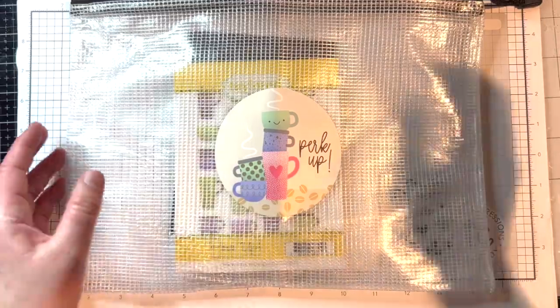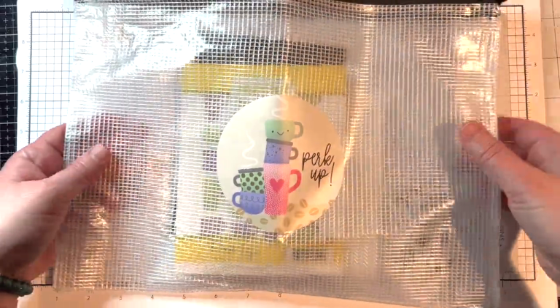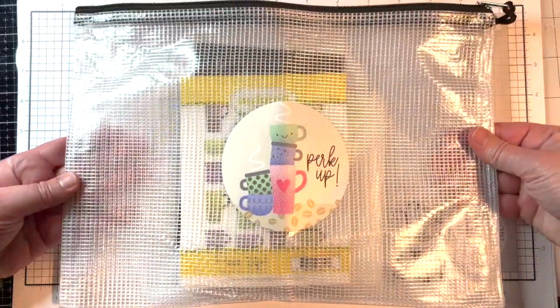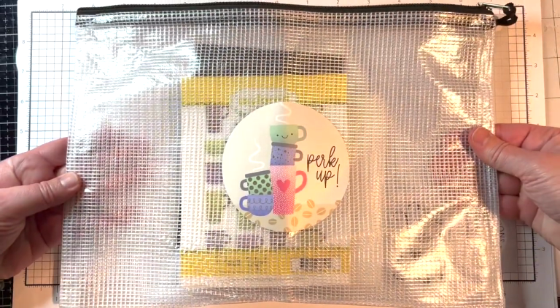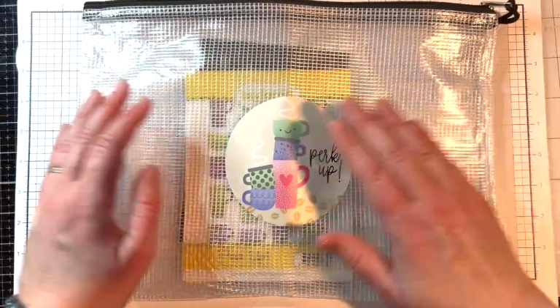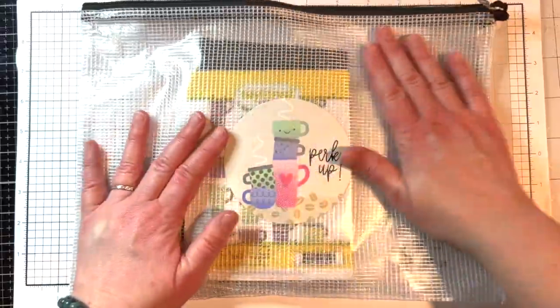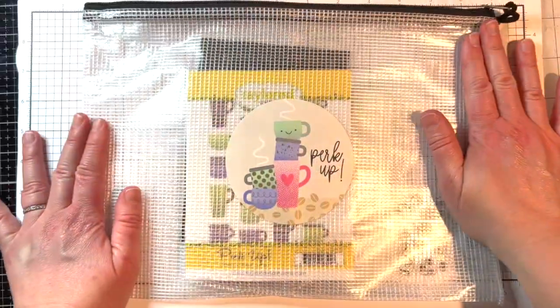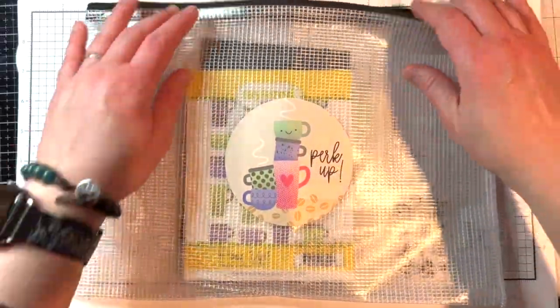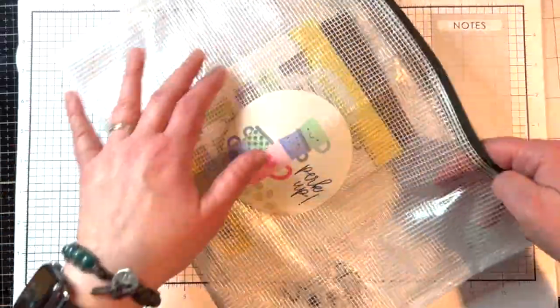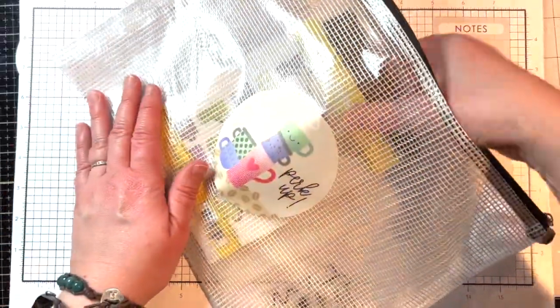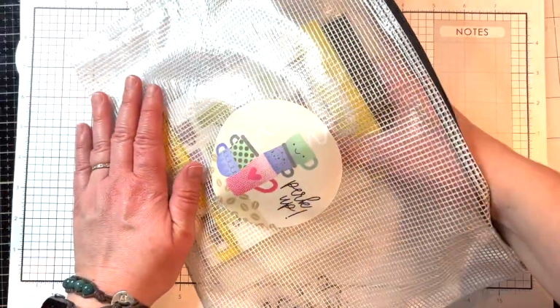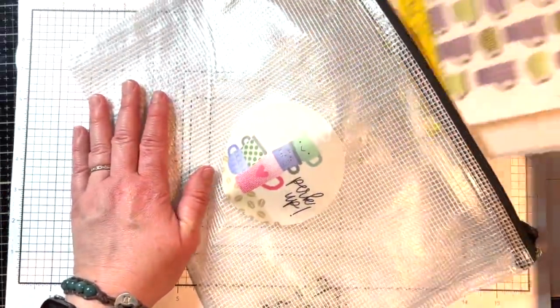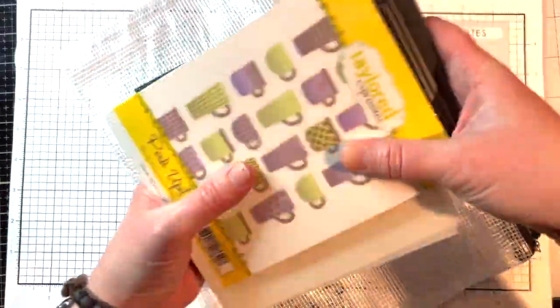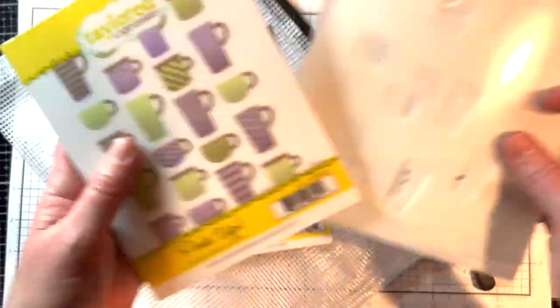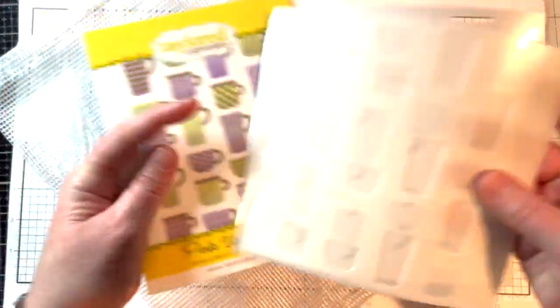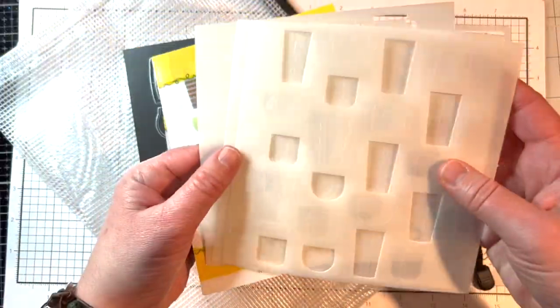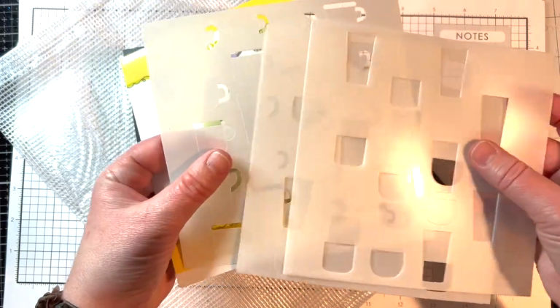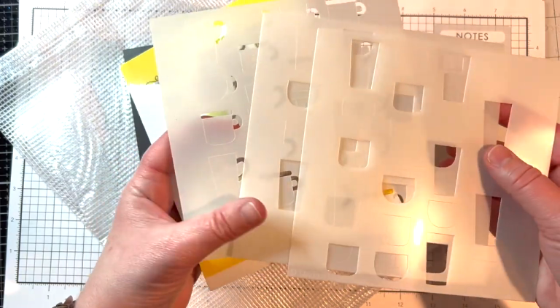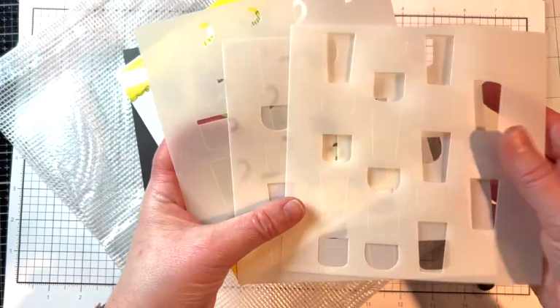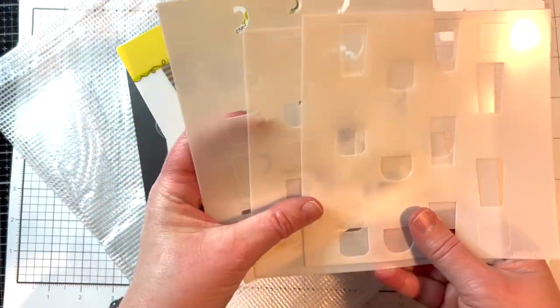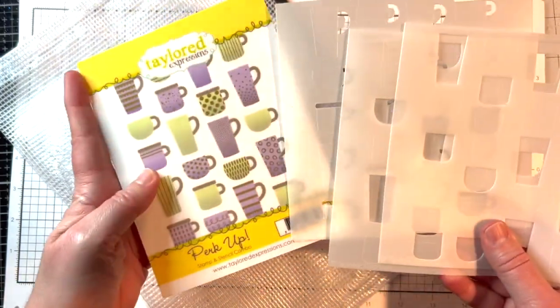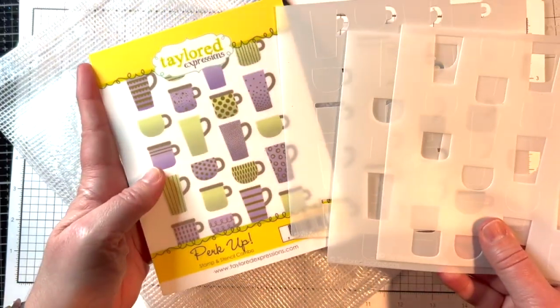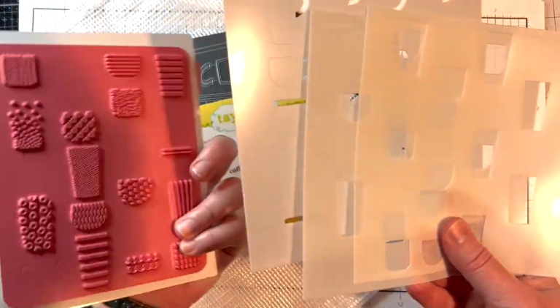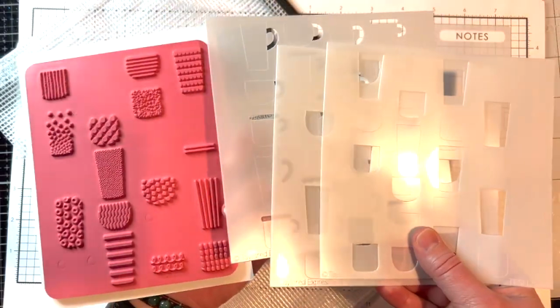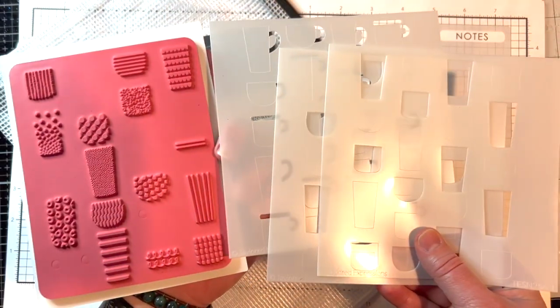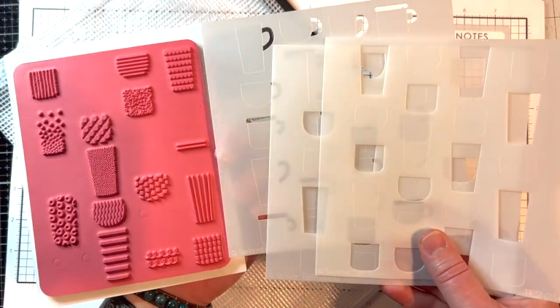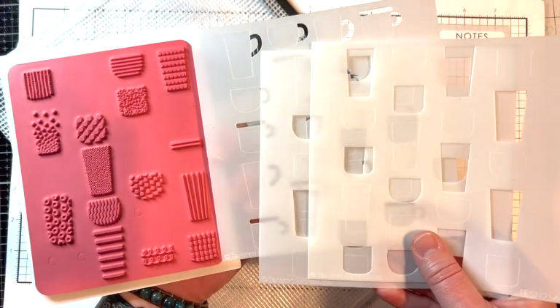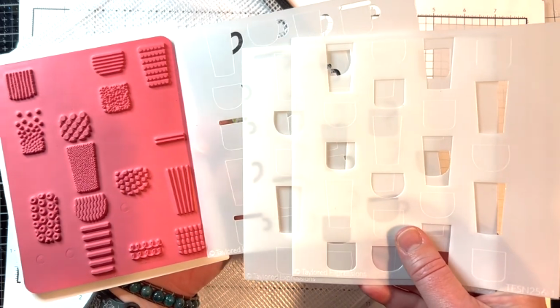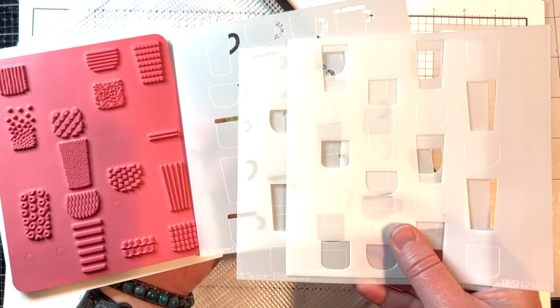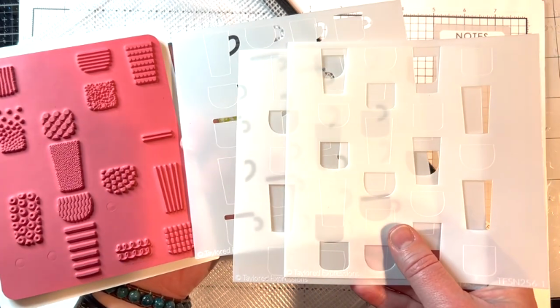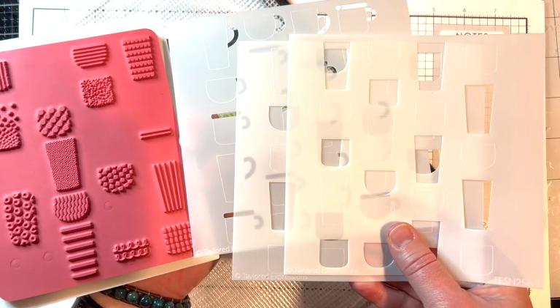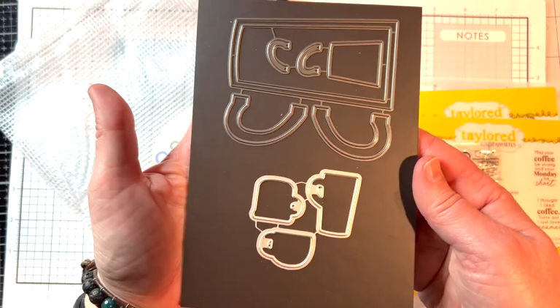The Perk Up card making kit comes in a vinyl zipper pouch with a custom sticker on the front. The star of this kit is the Perk Up stamp and stencil combo set. There's a red rubber background stamp with all sorts of patterns to go on your cups, and there are three stencils to create the cups.